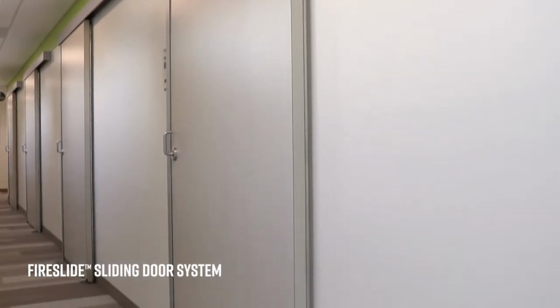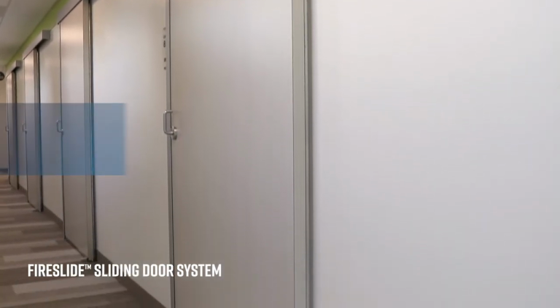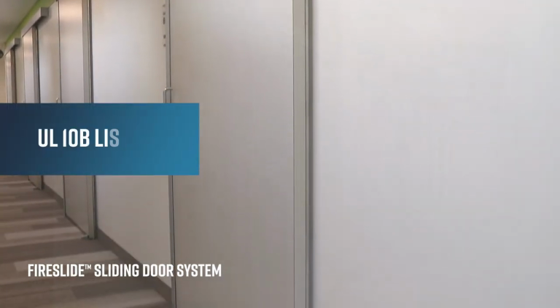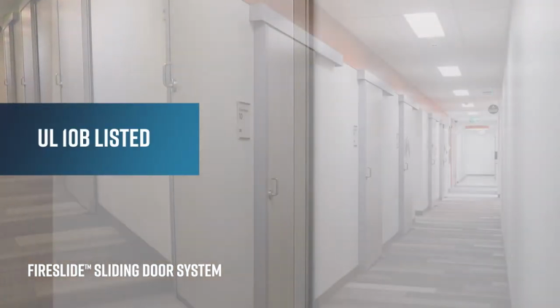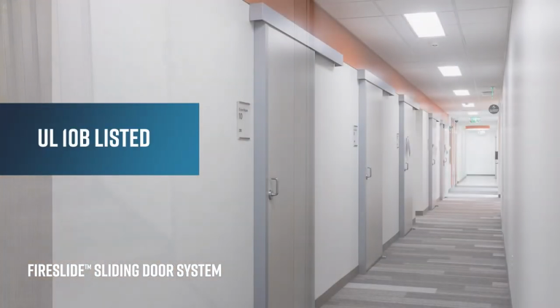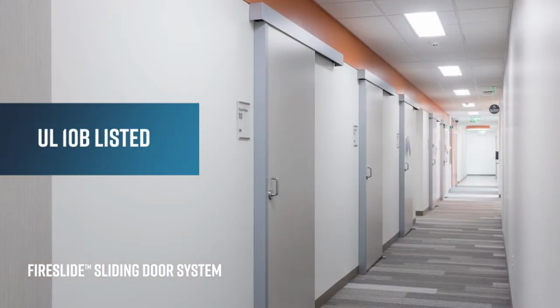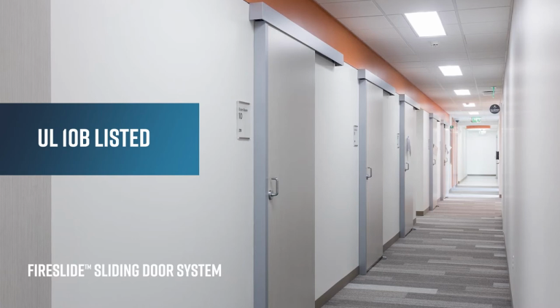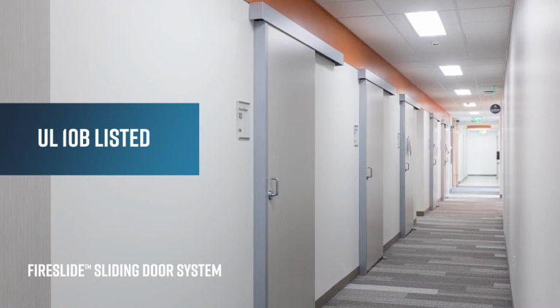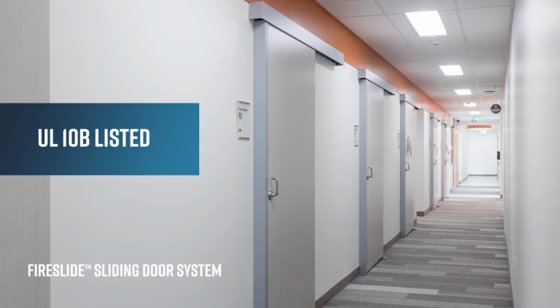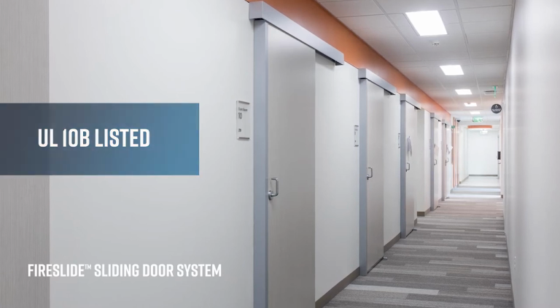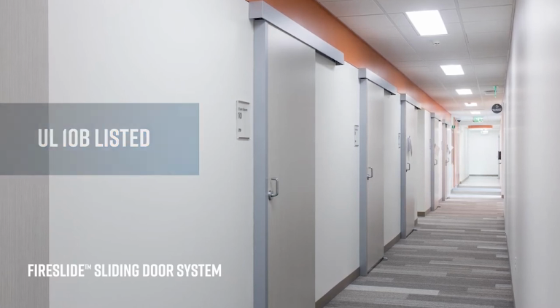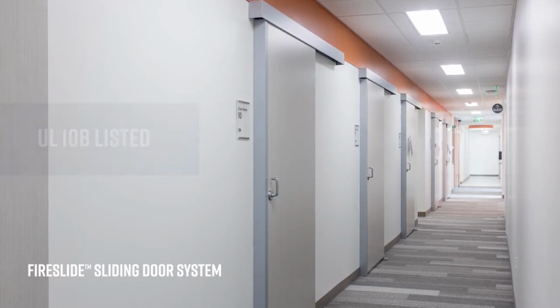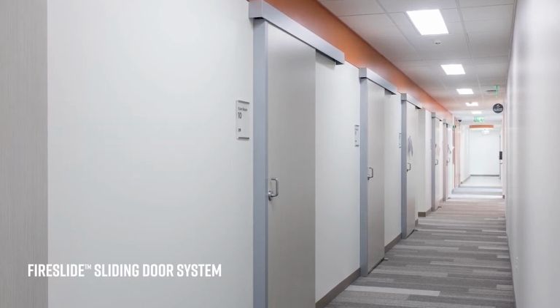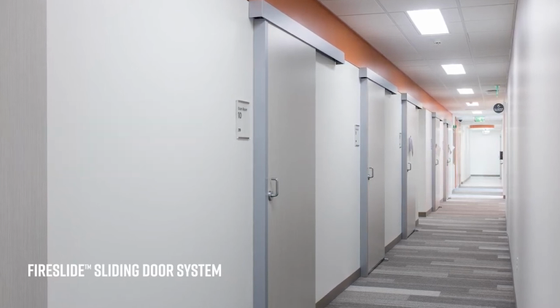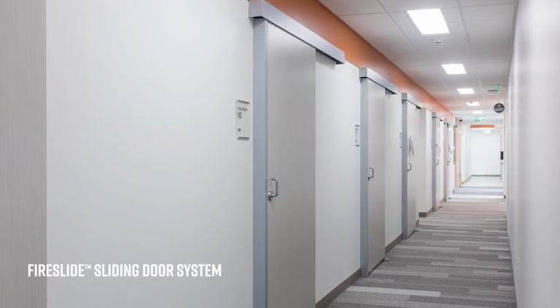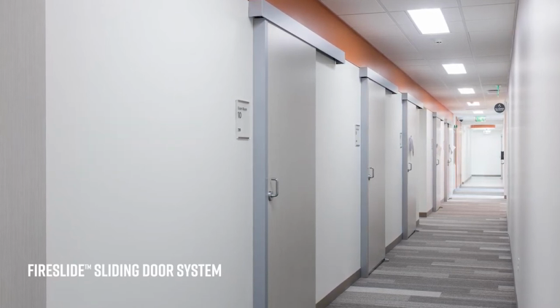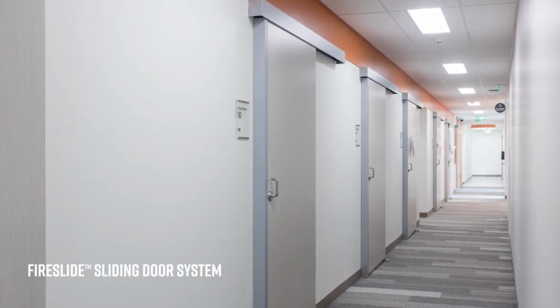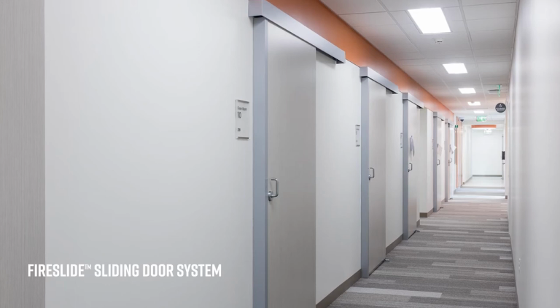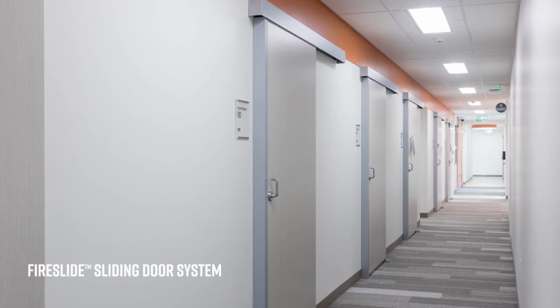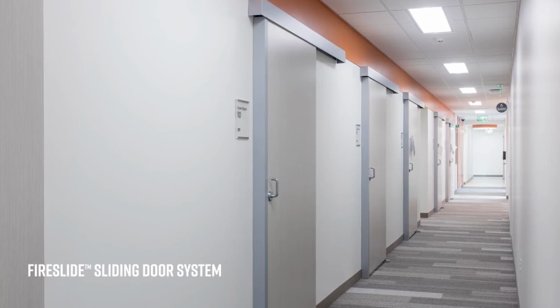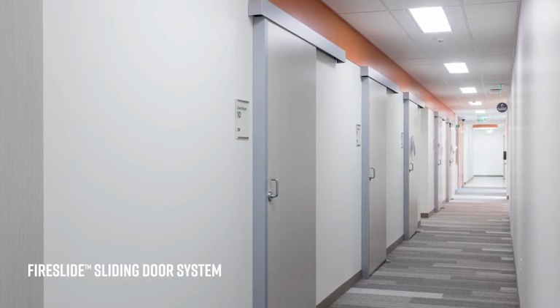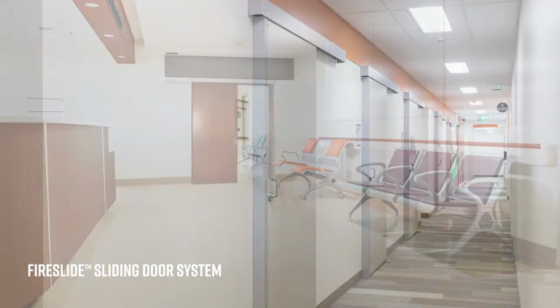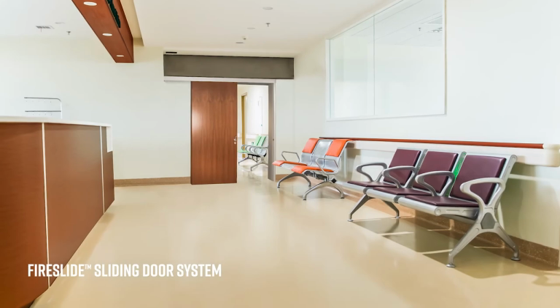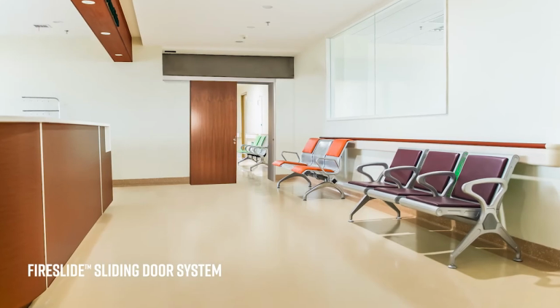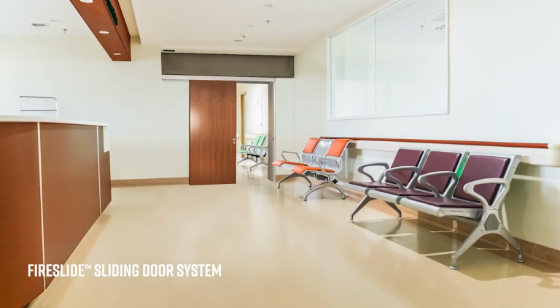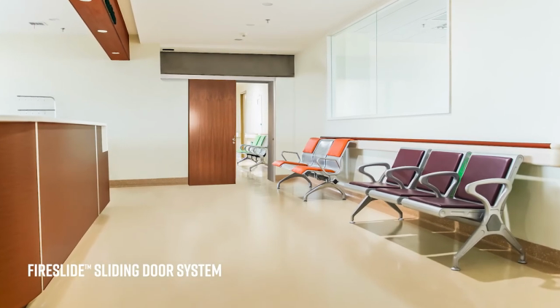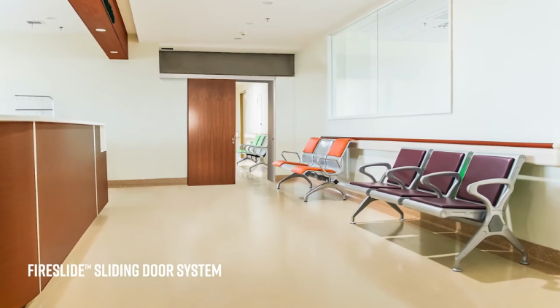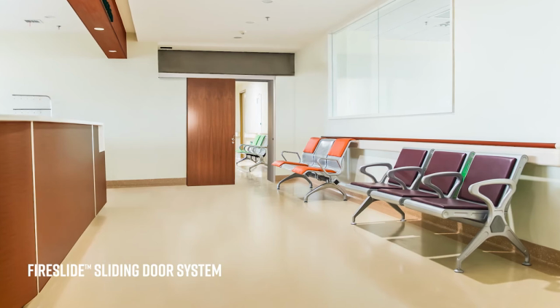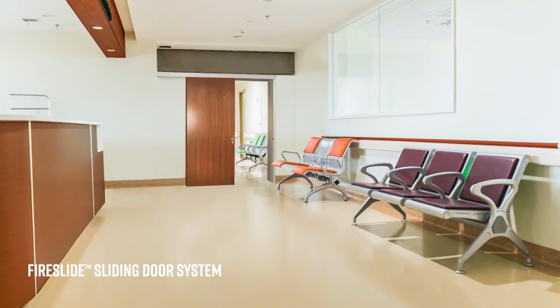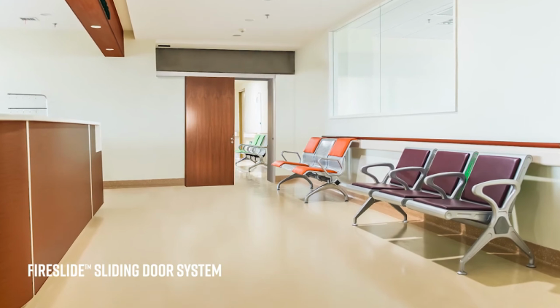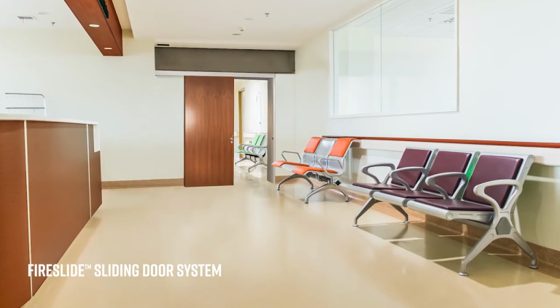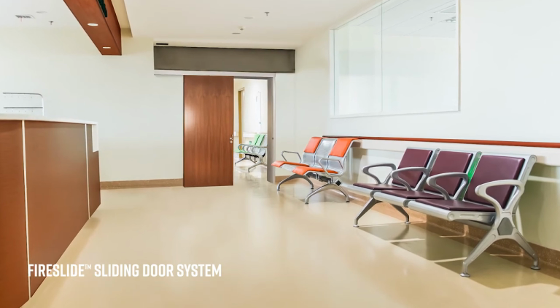Fireslide is UL10B listed for a 45 minute fire rating. Also, the Fireslide system has the same profile dimensions as our non-rated systems. However, it does have specific parameters that have to be met for life safety requirements.